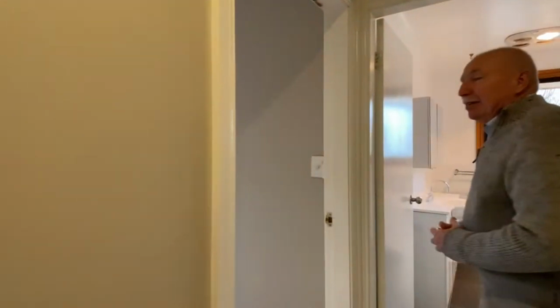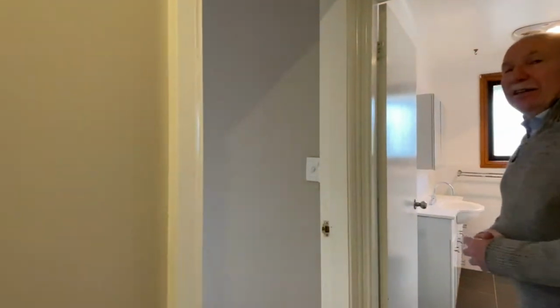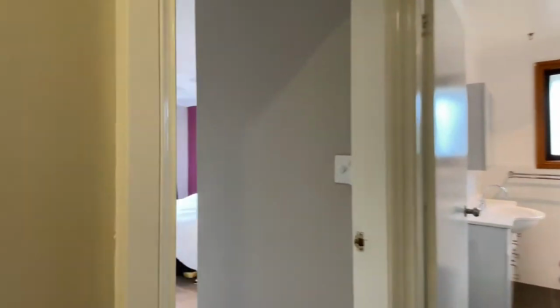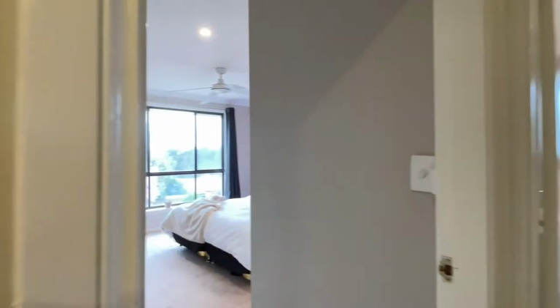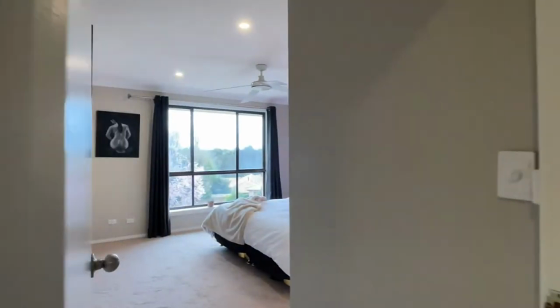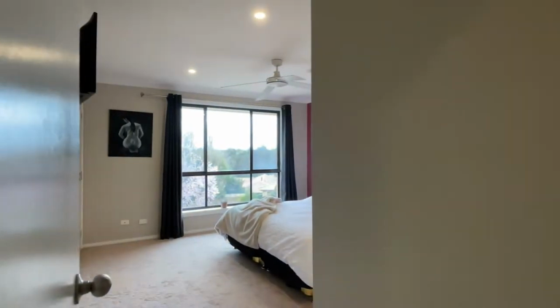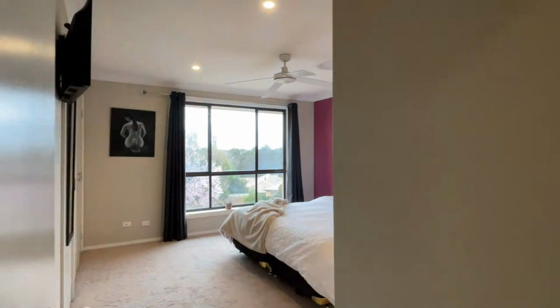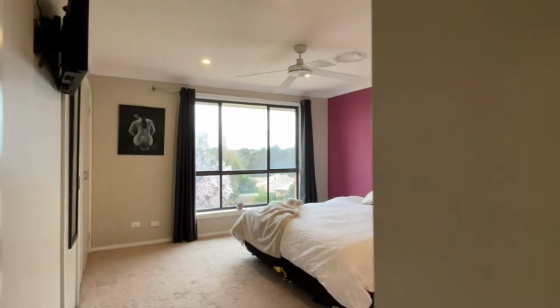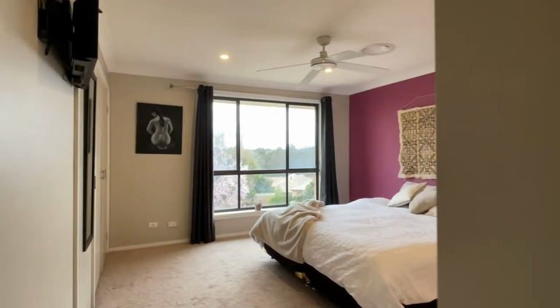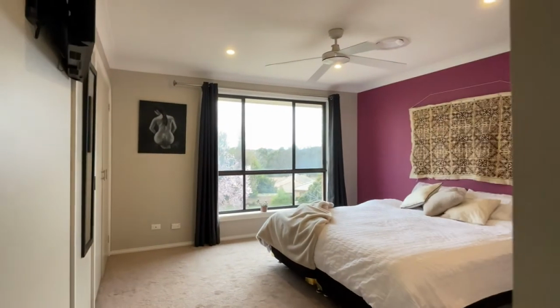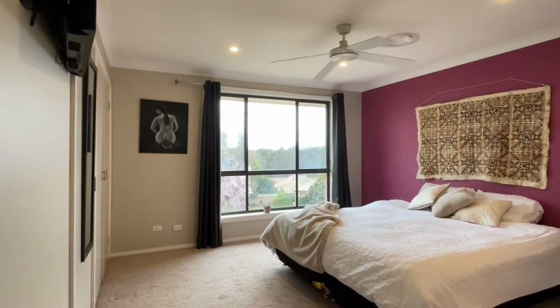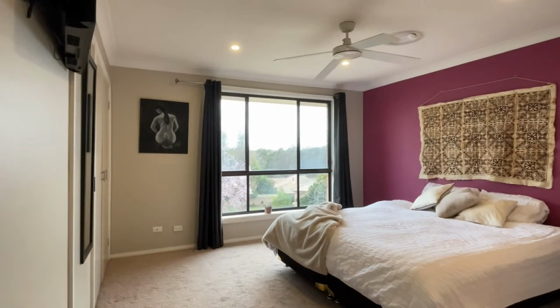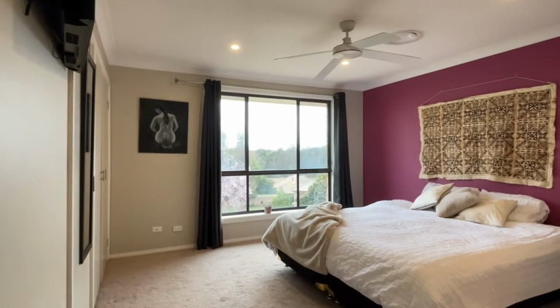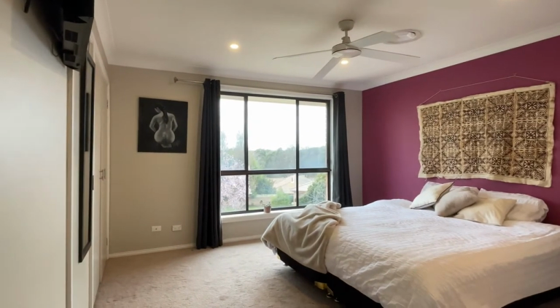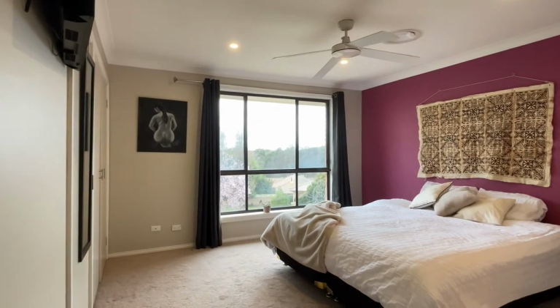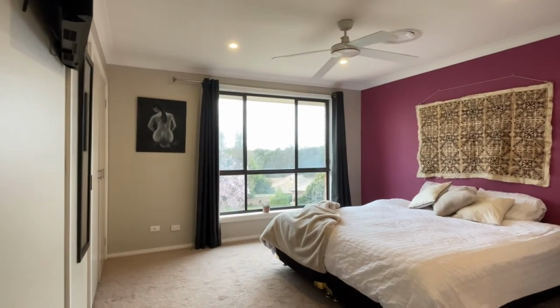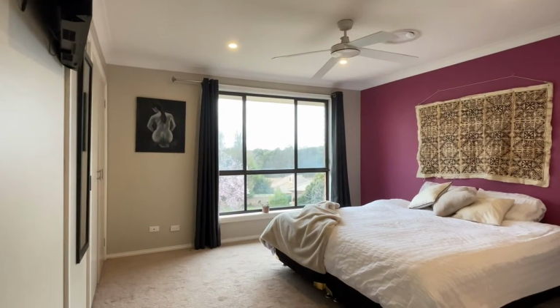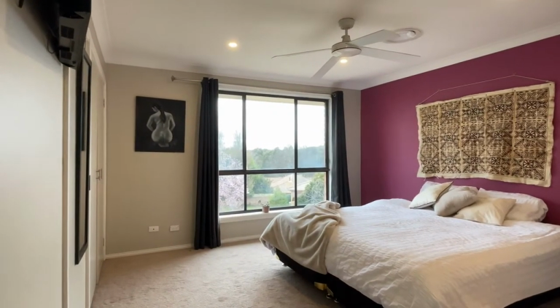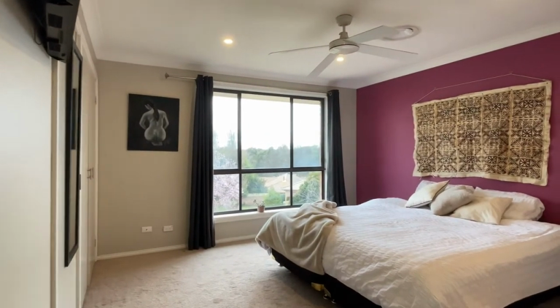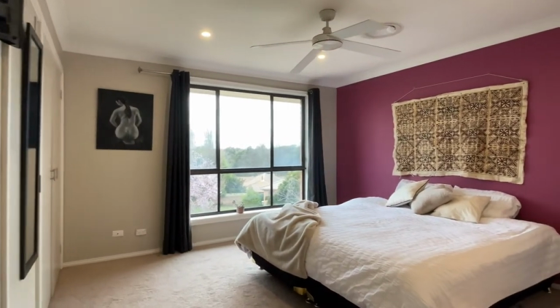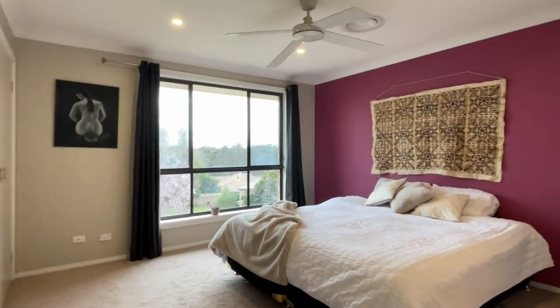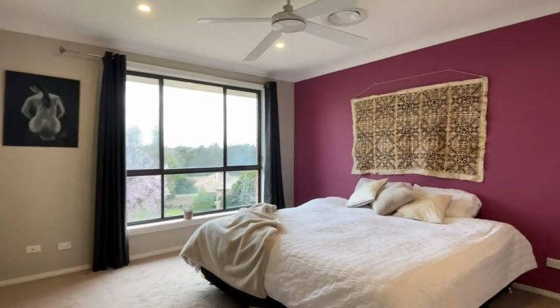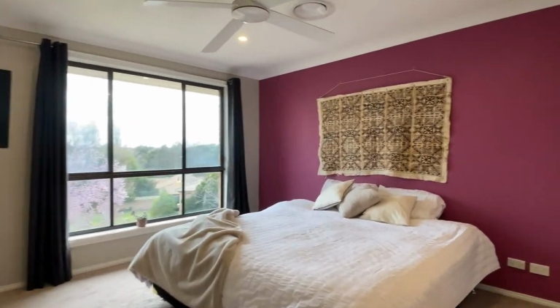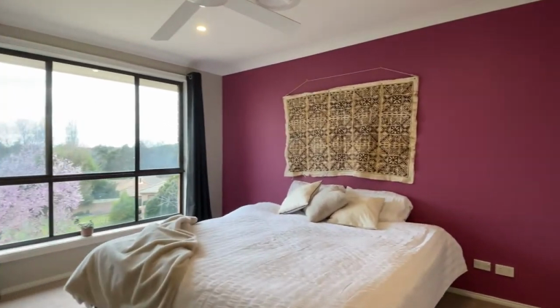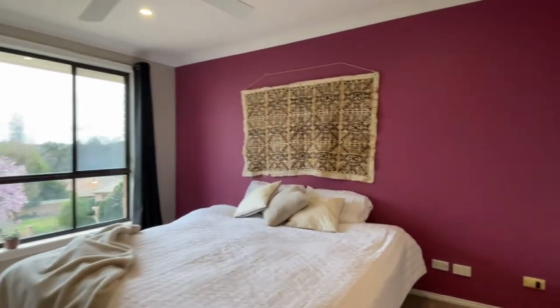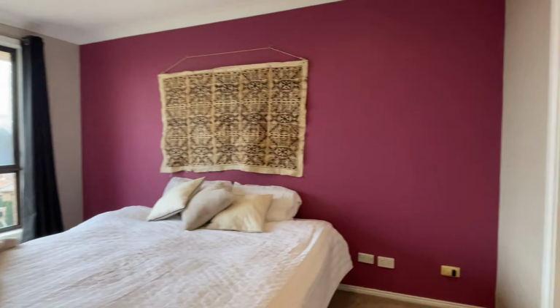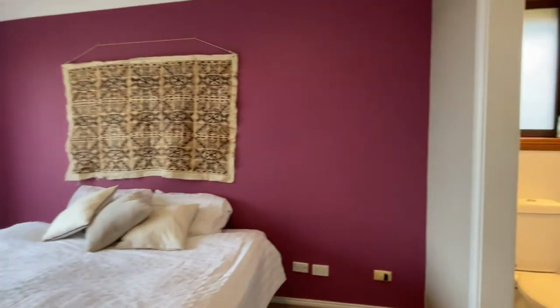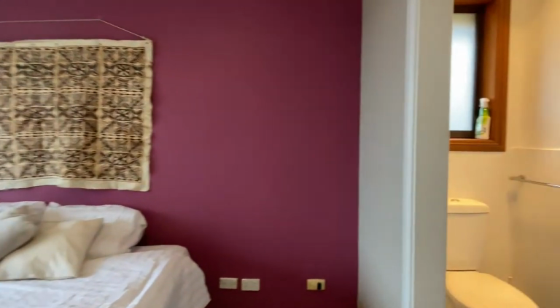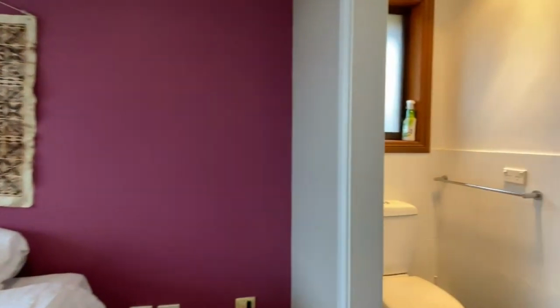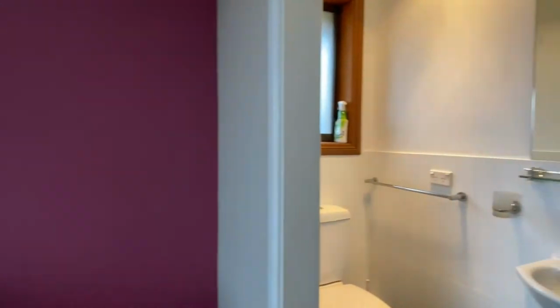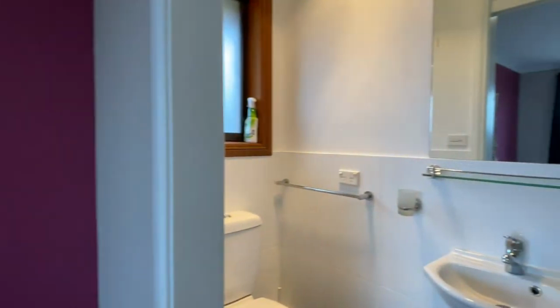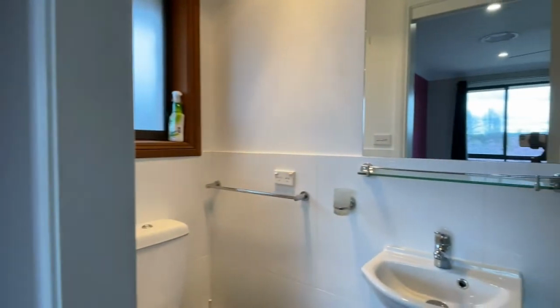This is the main bedroom — equally as generous. Built-ins on our left, three-quarter windows and an ensuite there as well.